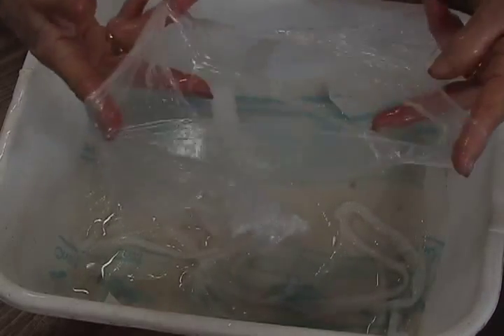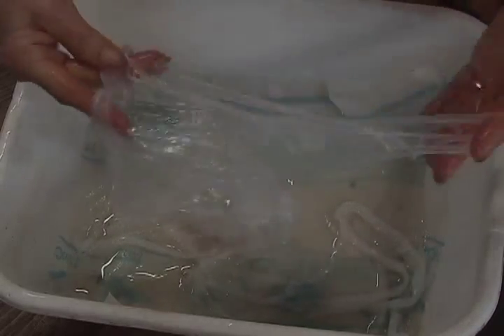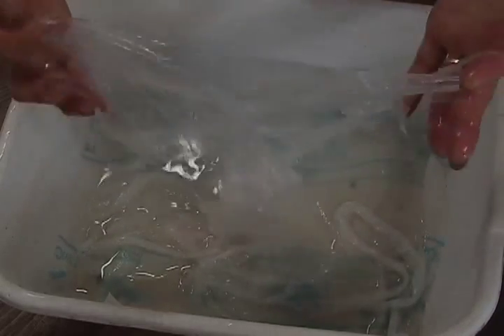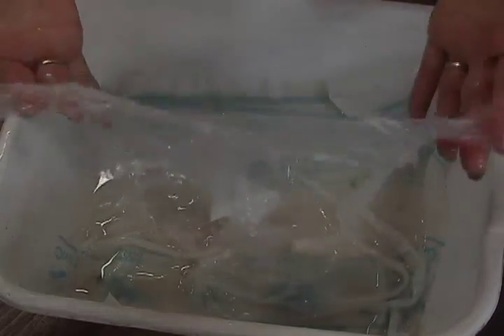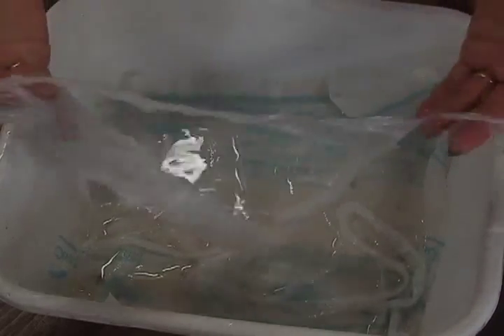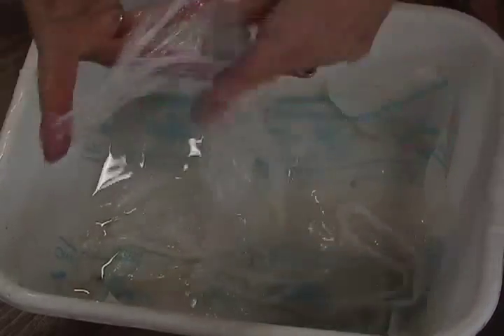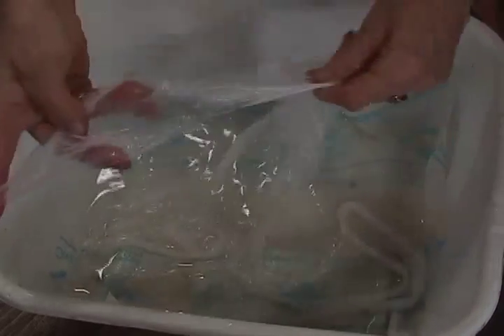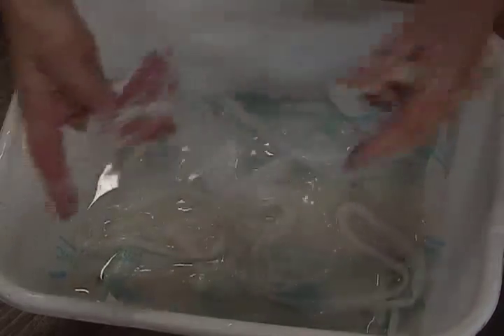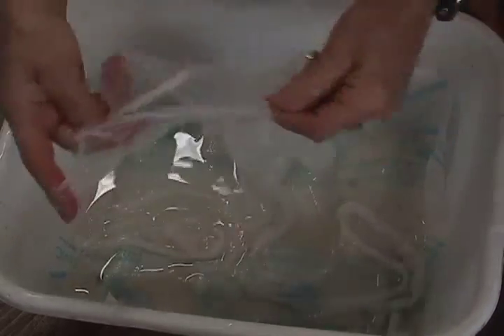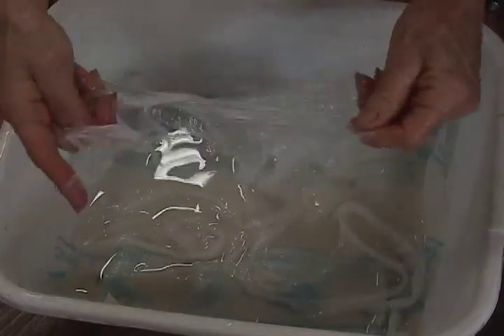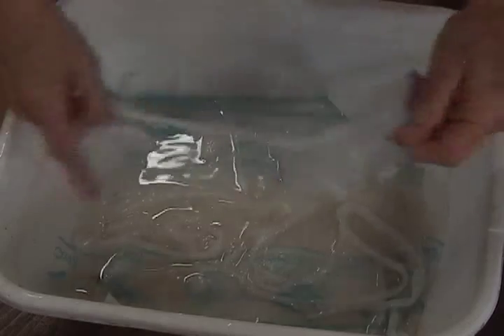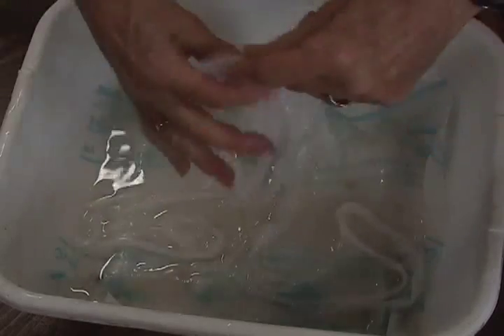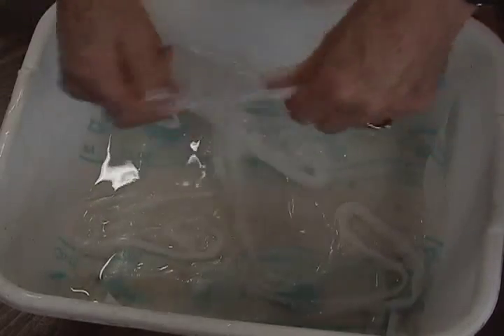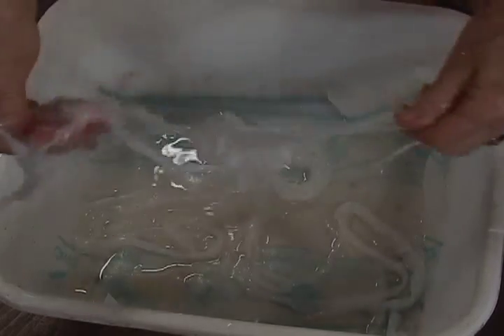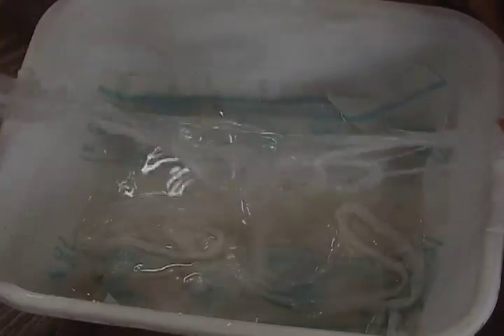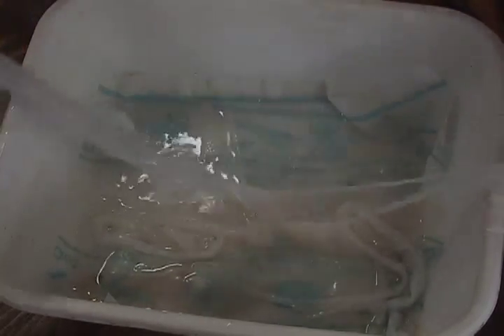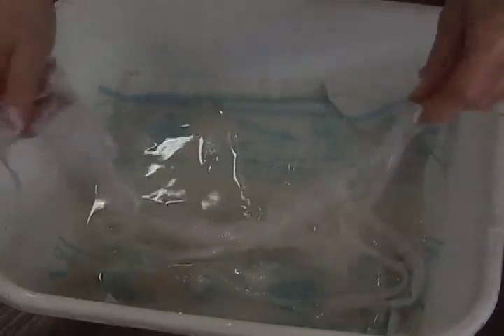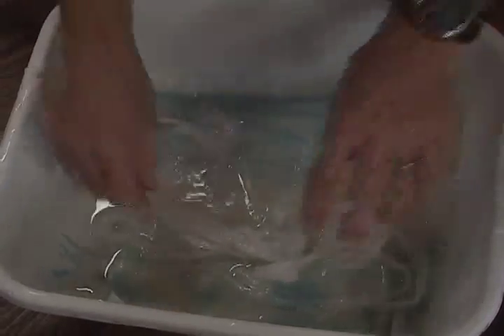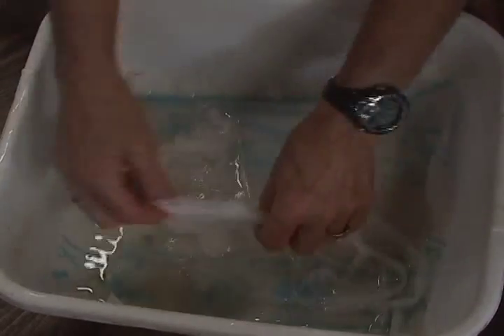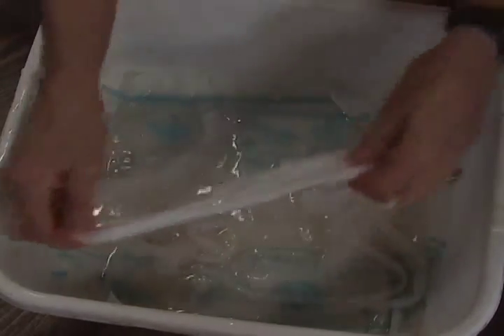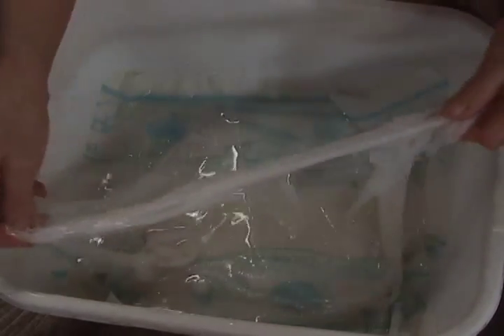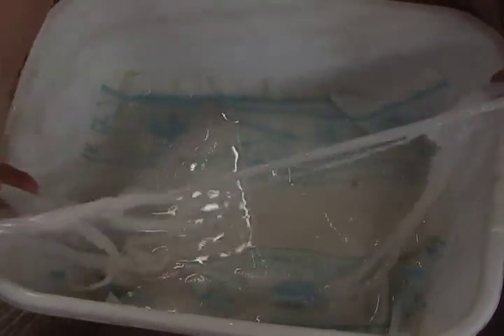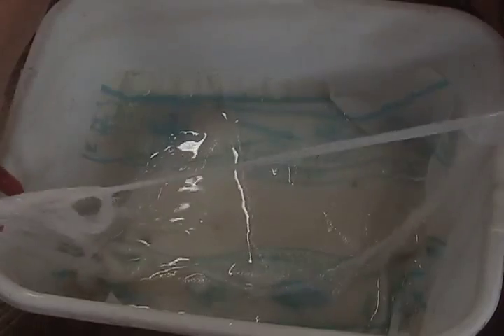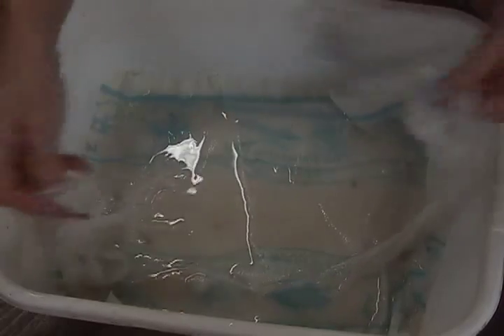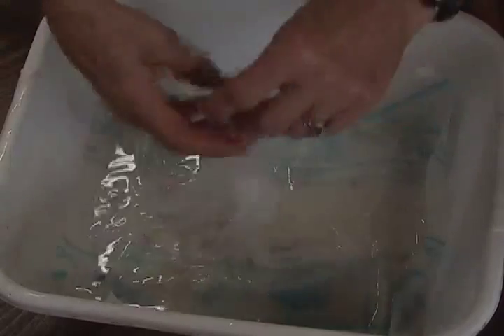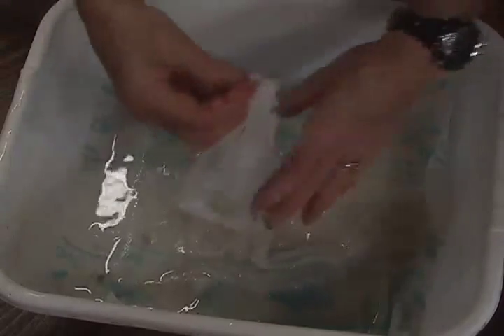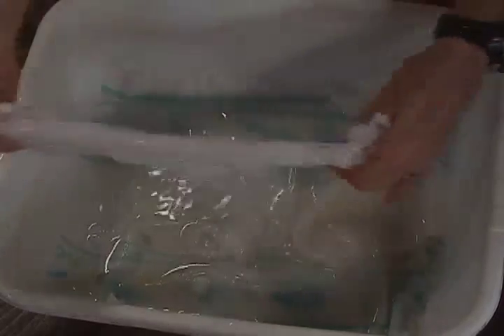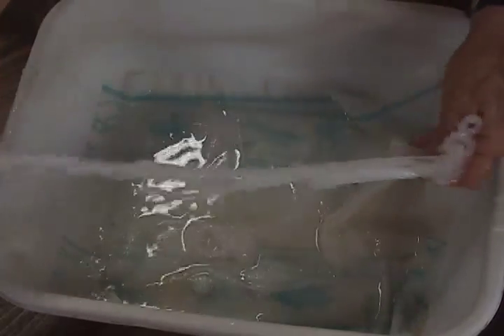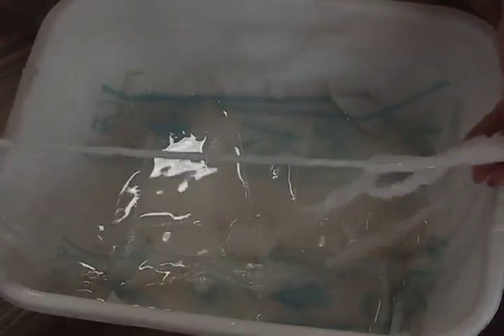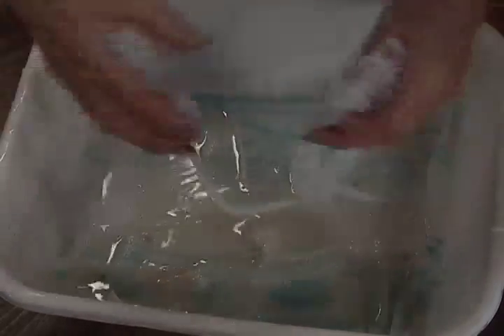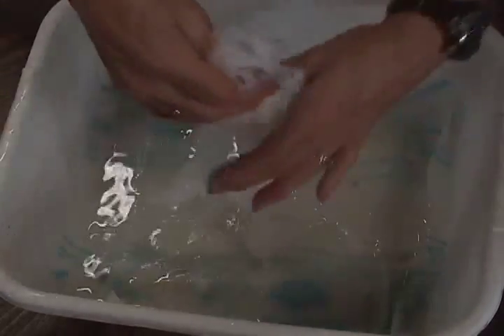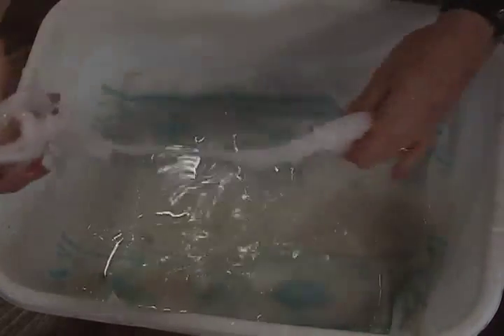My fingernails are dirty because I've been gardening — sorry about that. Earth mama. Look at that. It's just completely dissolving.